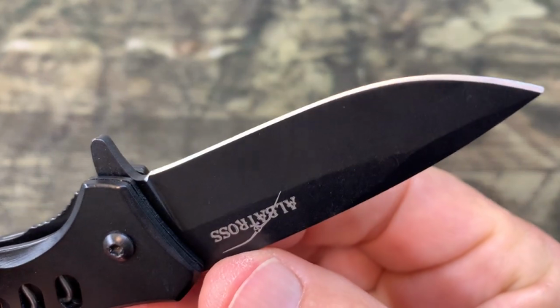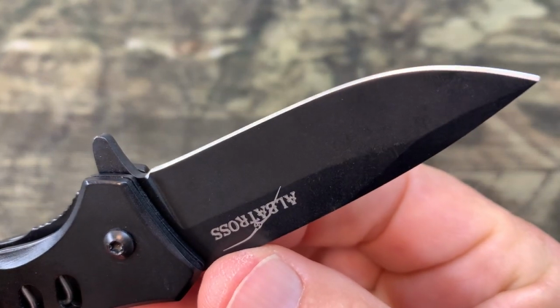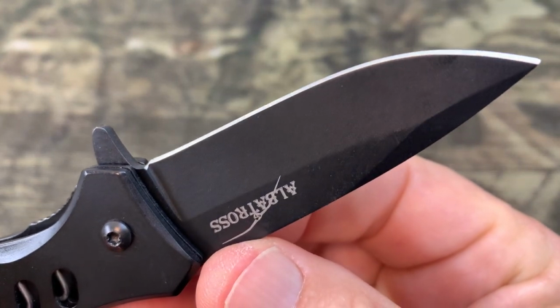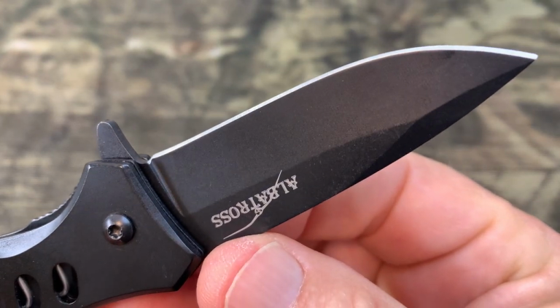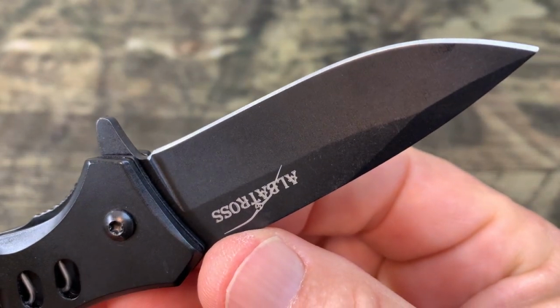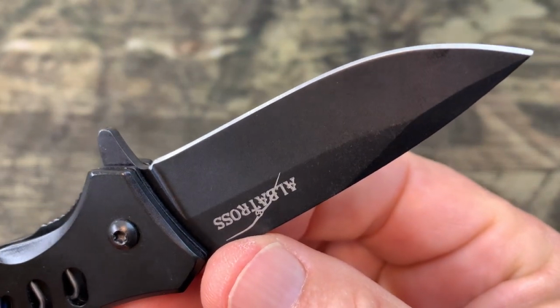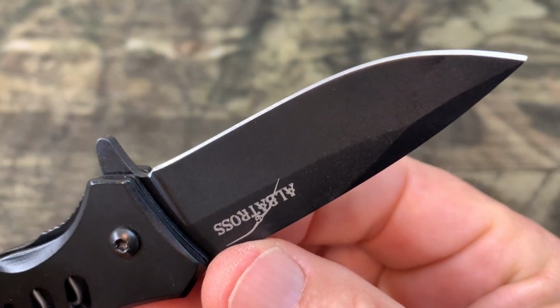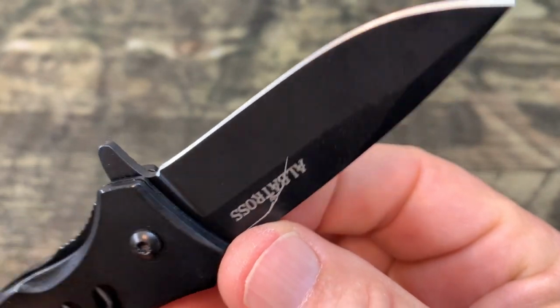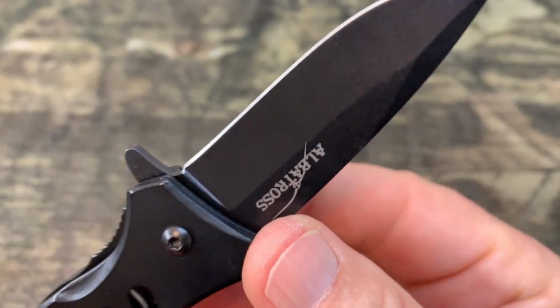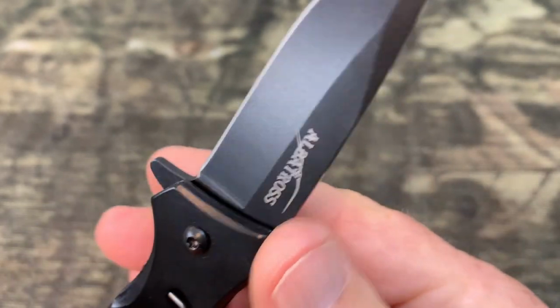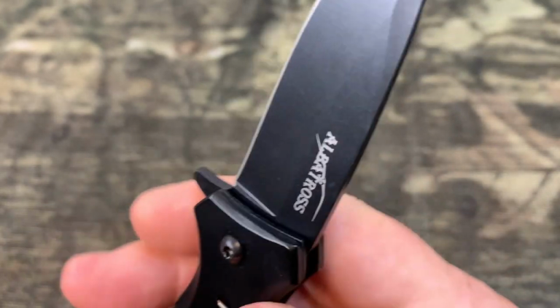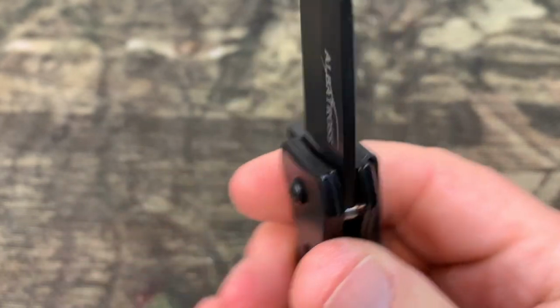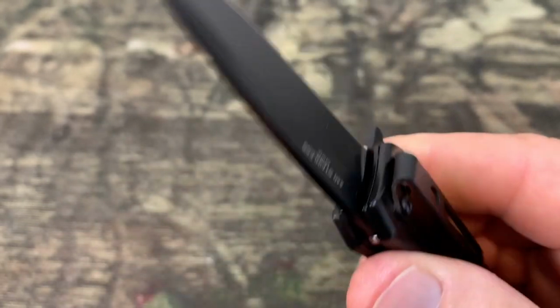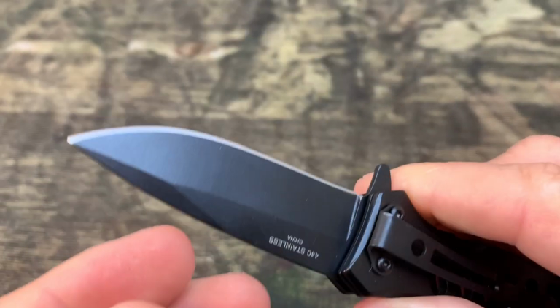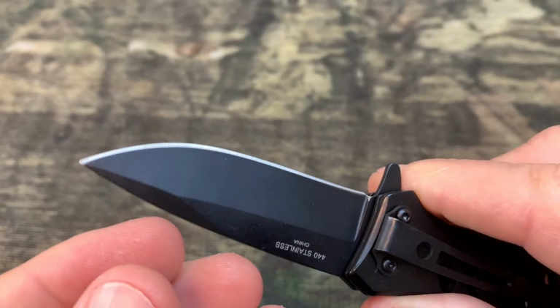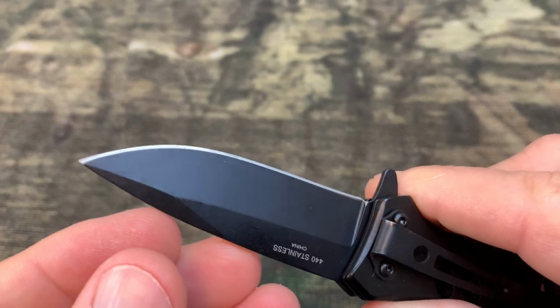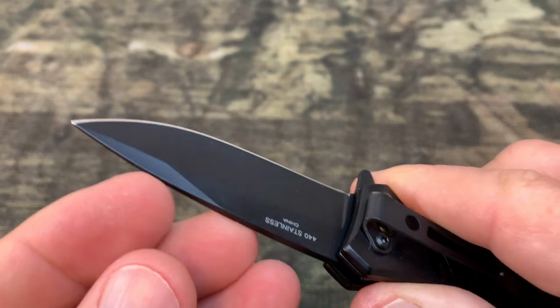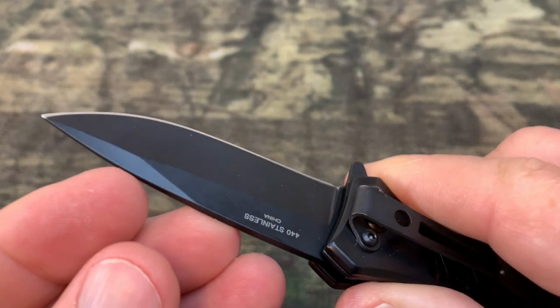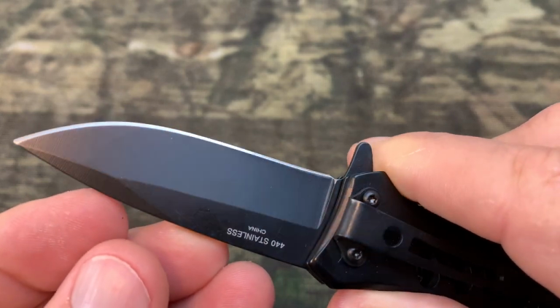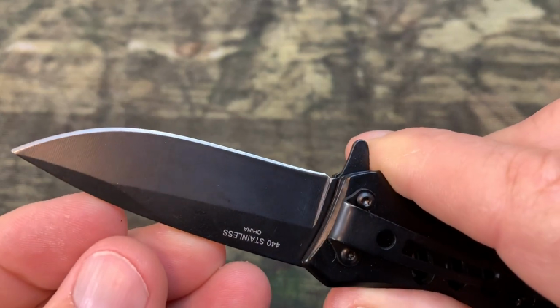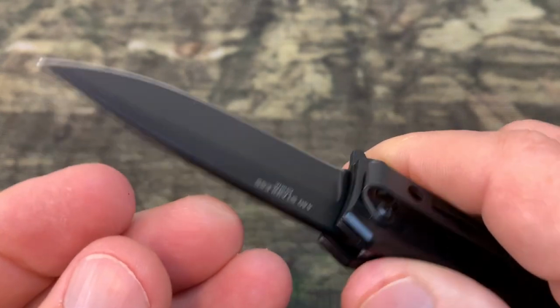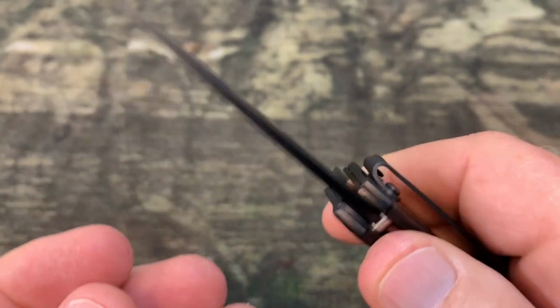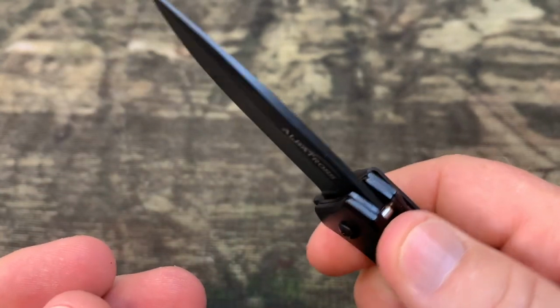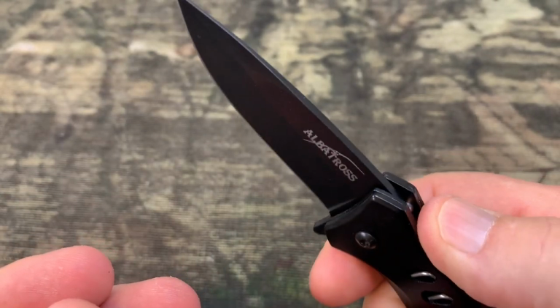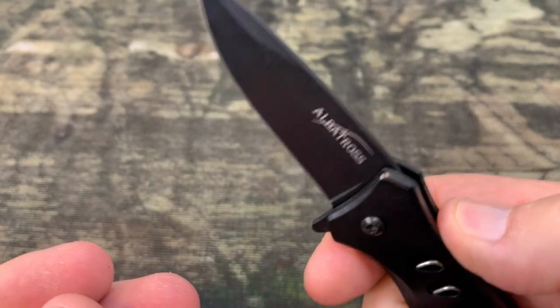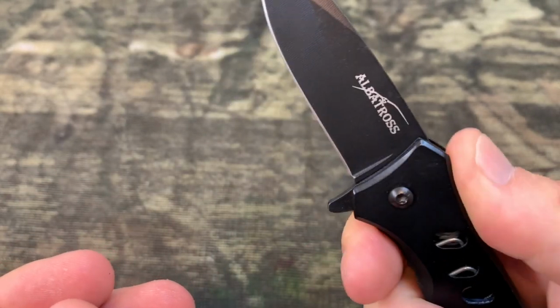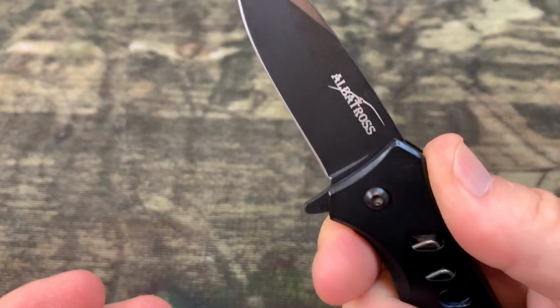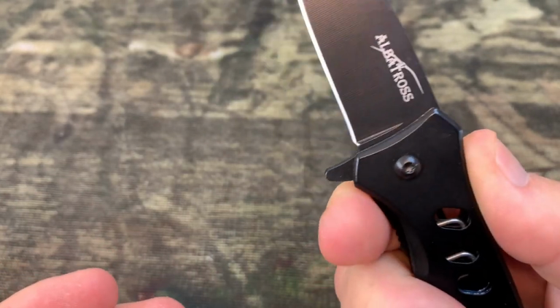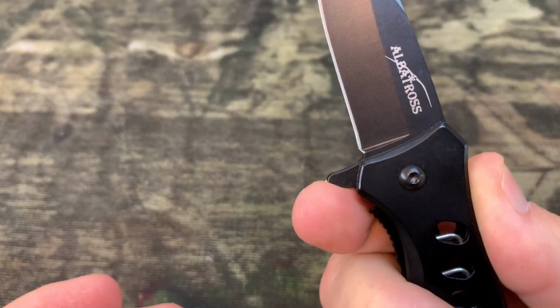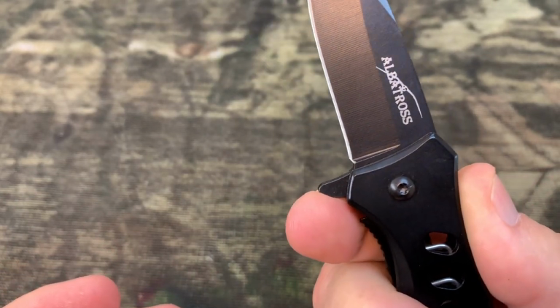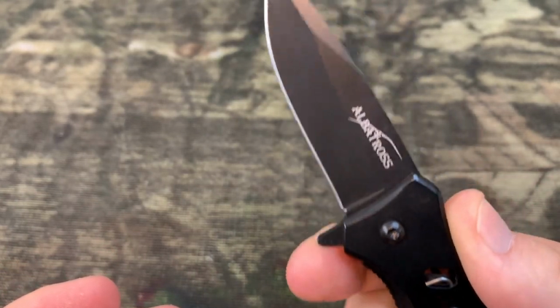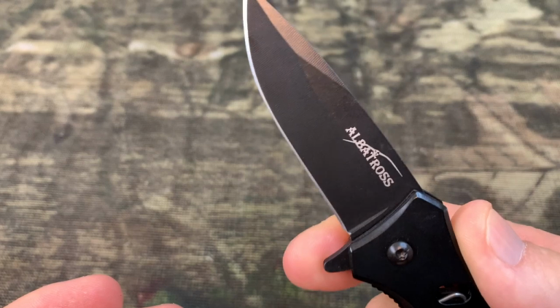I think this is a good everyday carry knife. I hope you found this video helpful. I'm going to finish this video with some close-ups — thanks for watching.